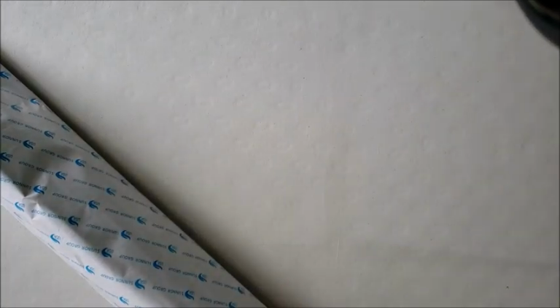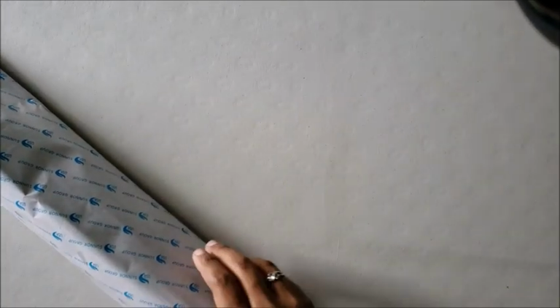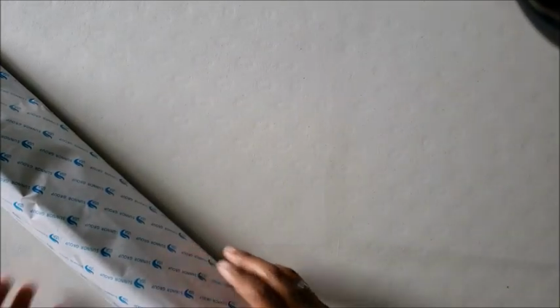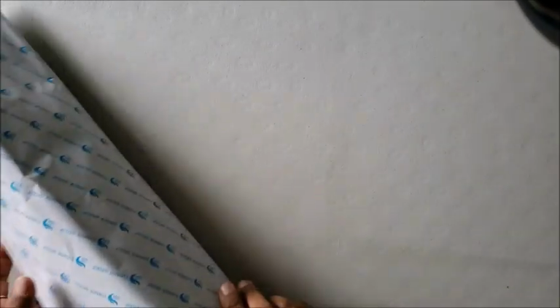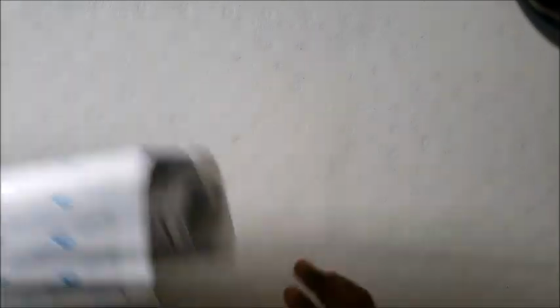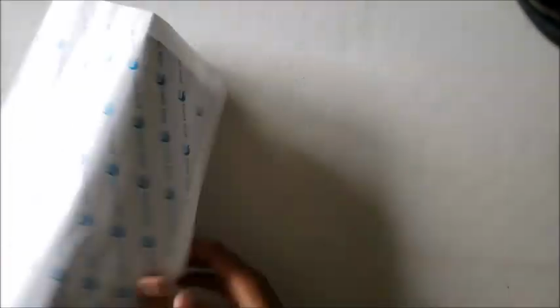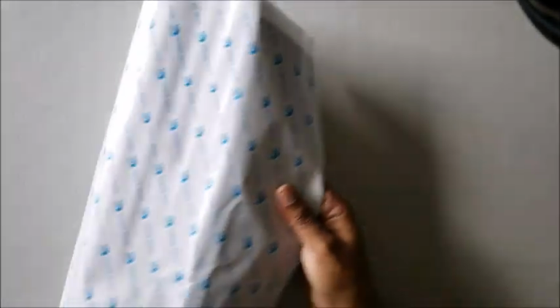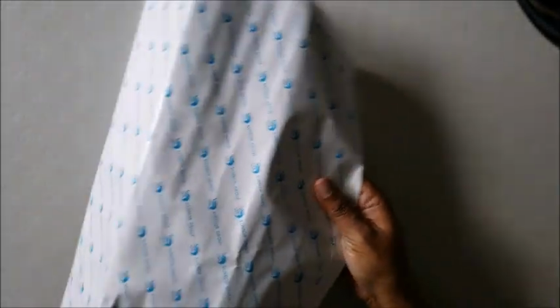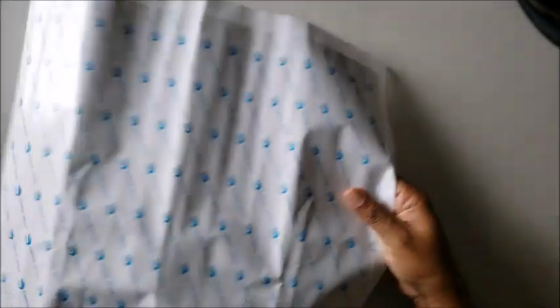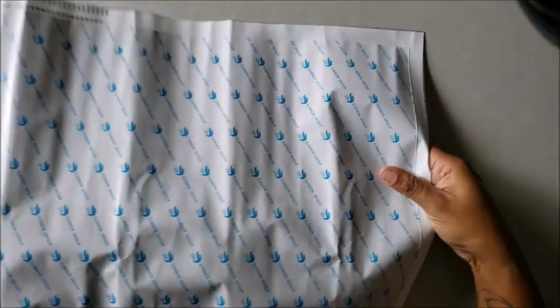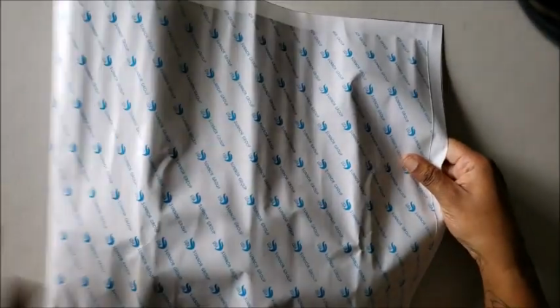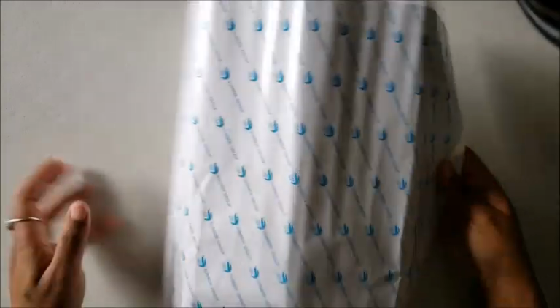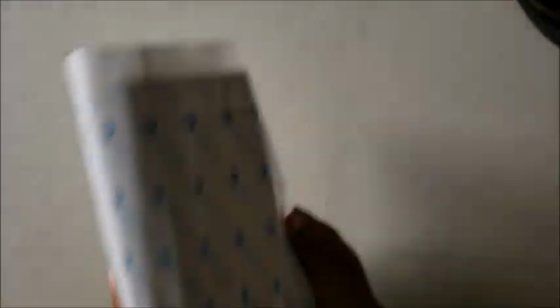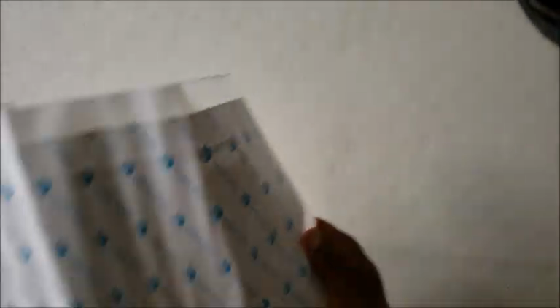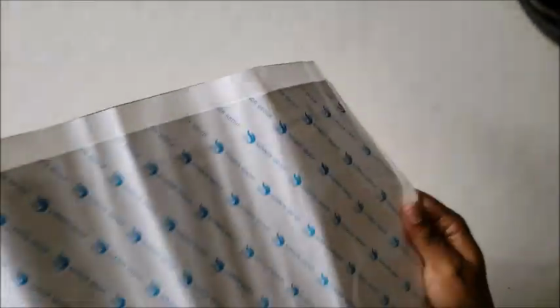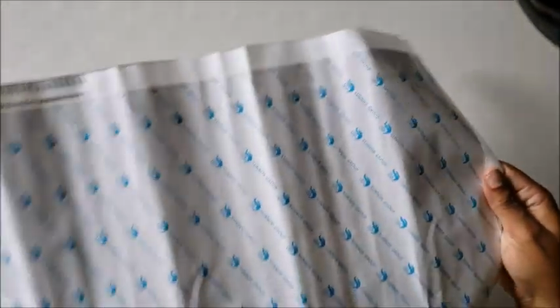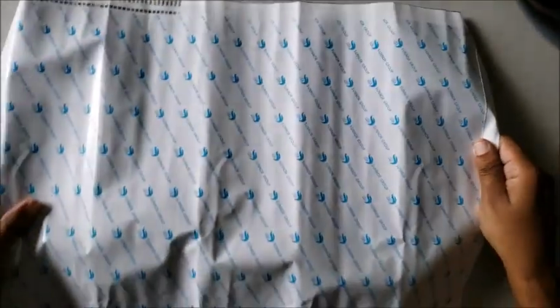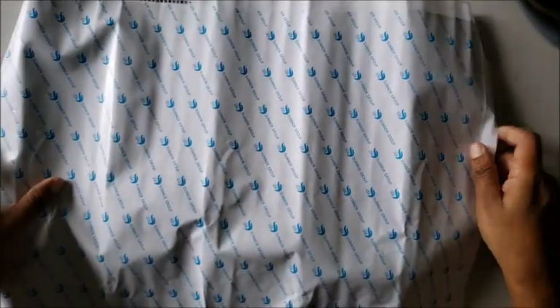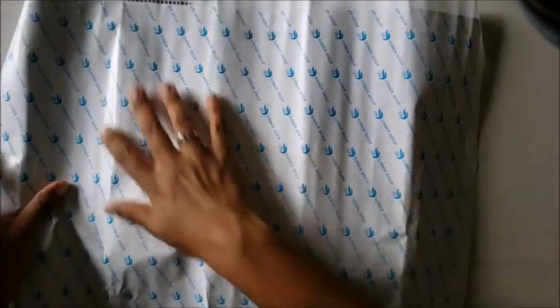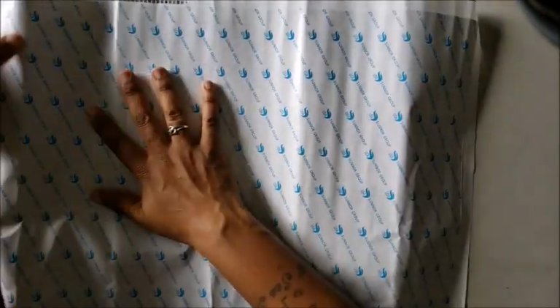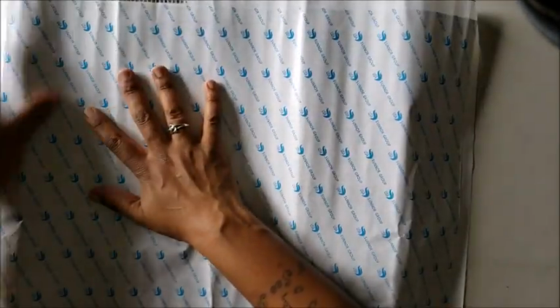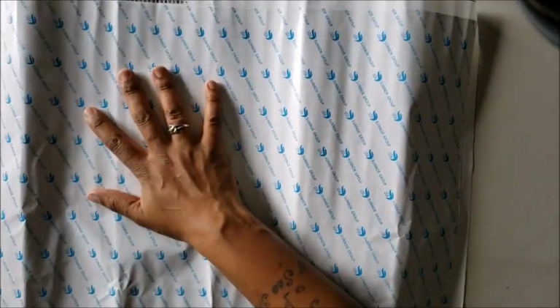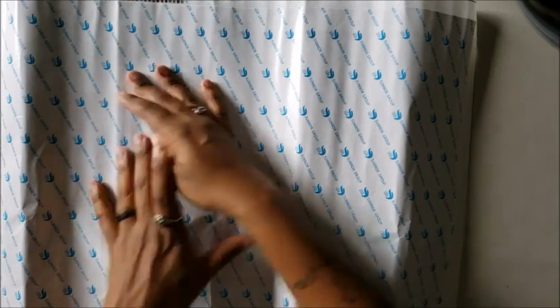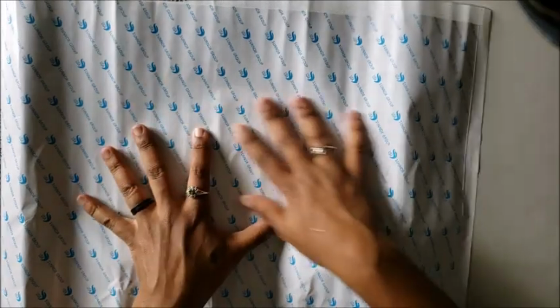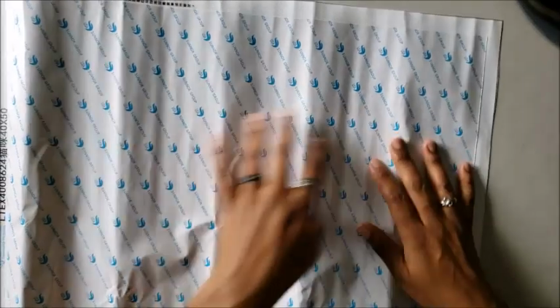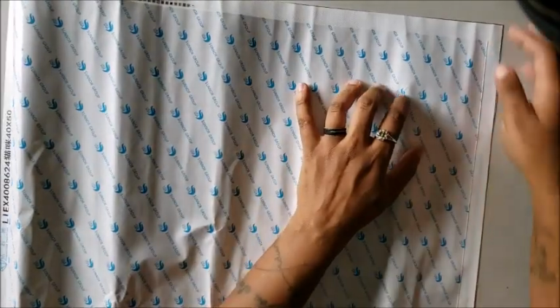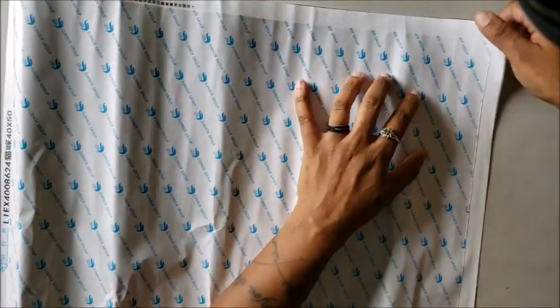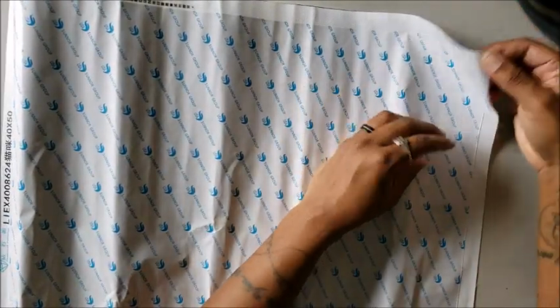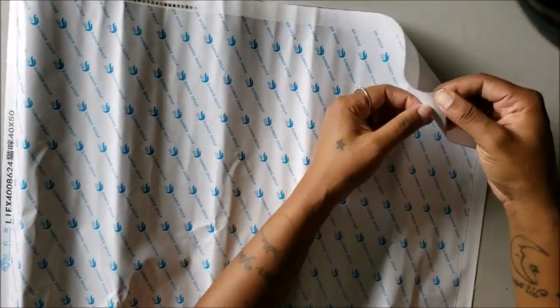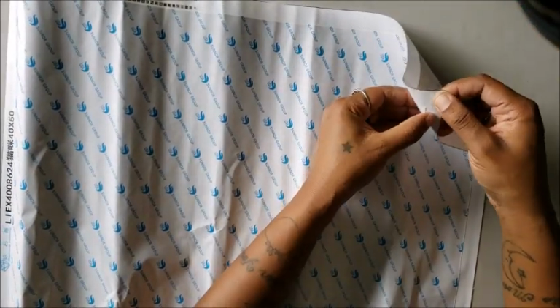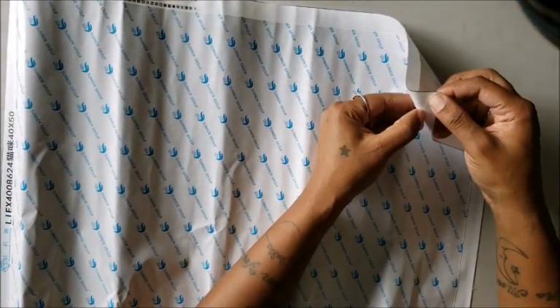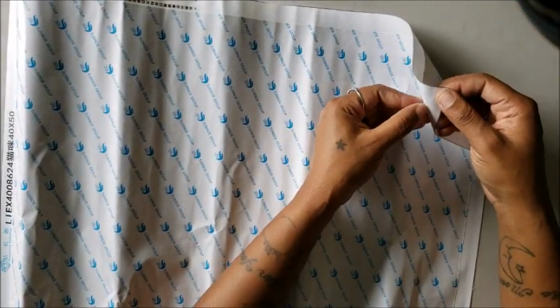Before we get into the drills, let's look at this canvas because I want to make sure it's not damaged — we all know how fun the bubble mailer is. This is a 40 by 50. I'm calling it Steampunk Kitty.